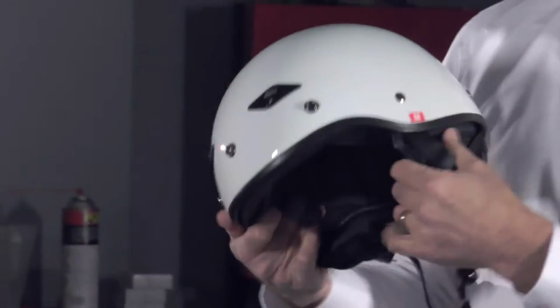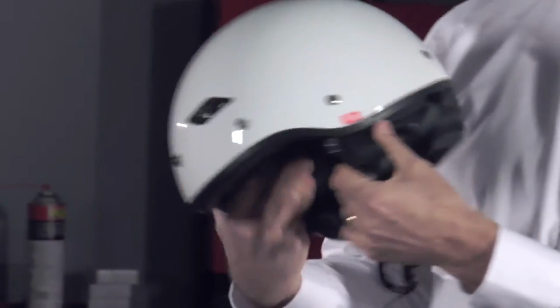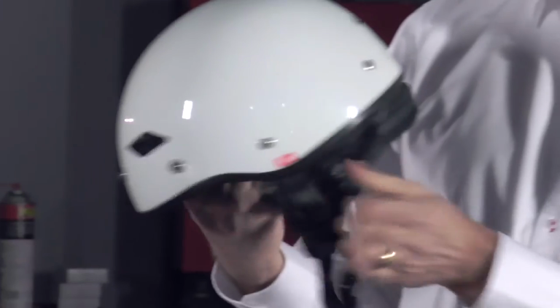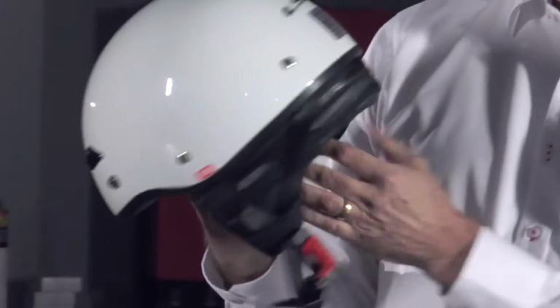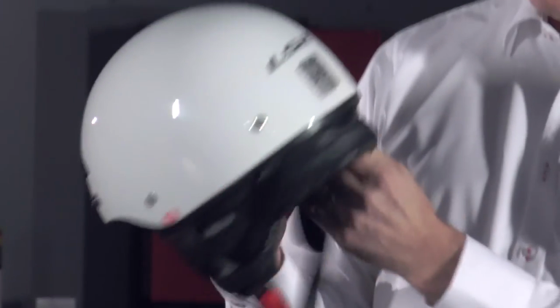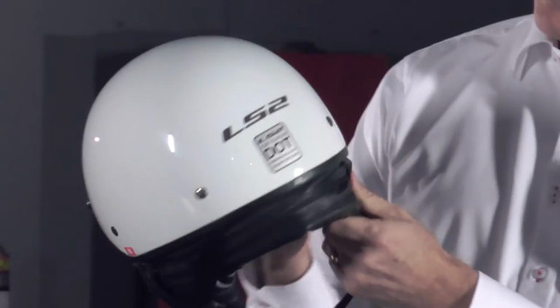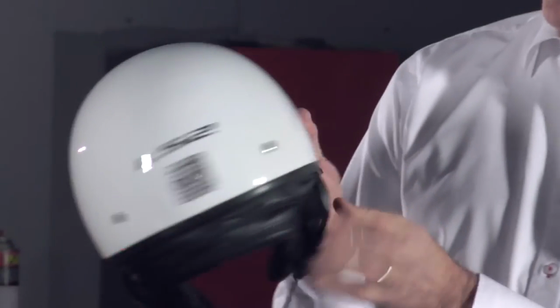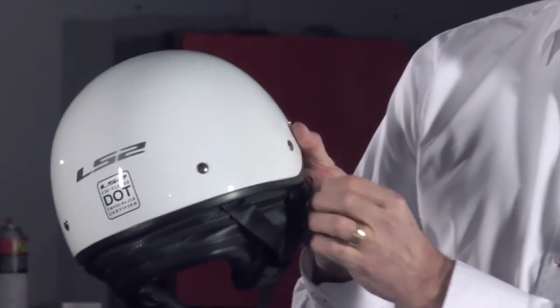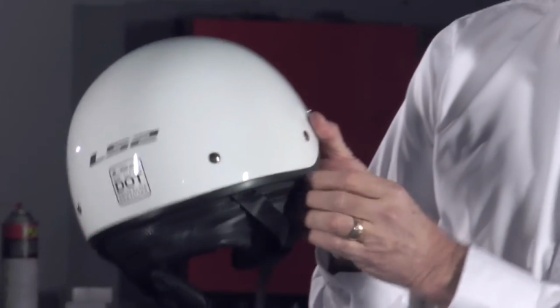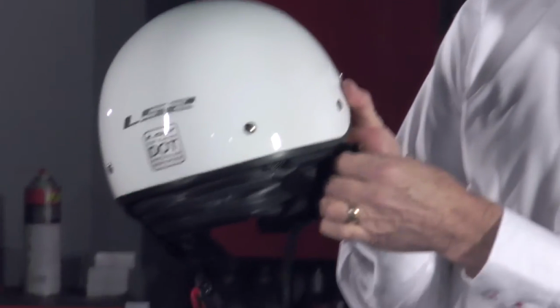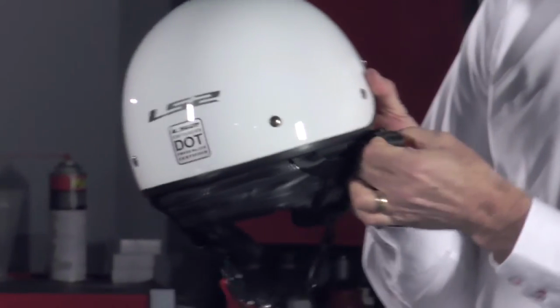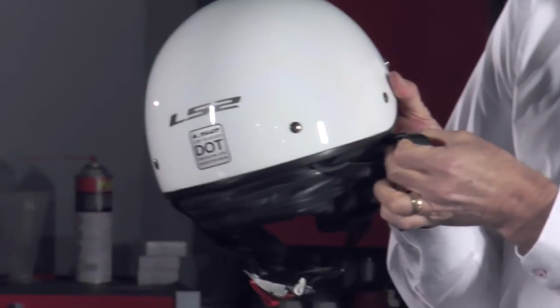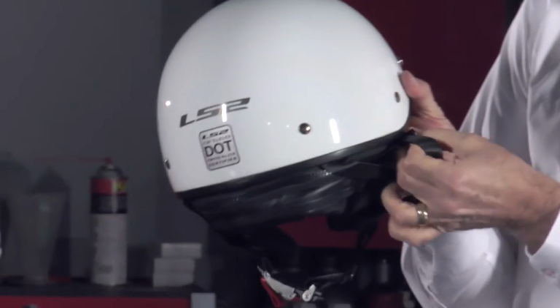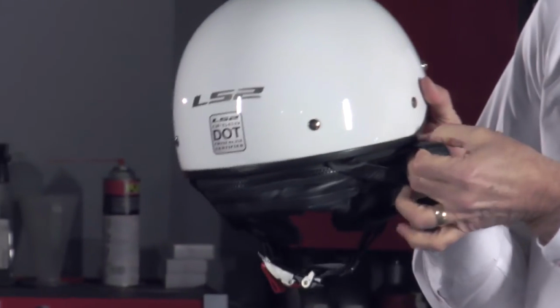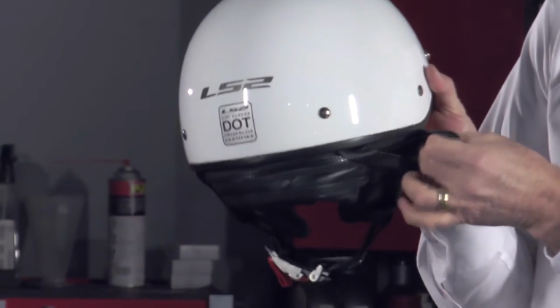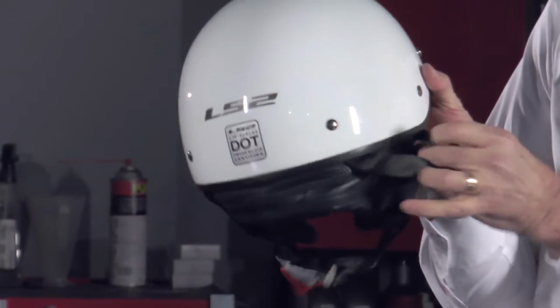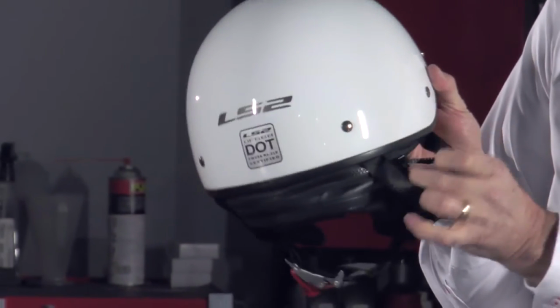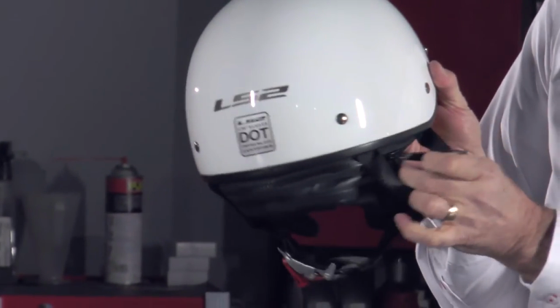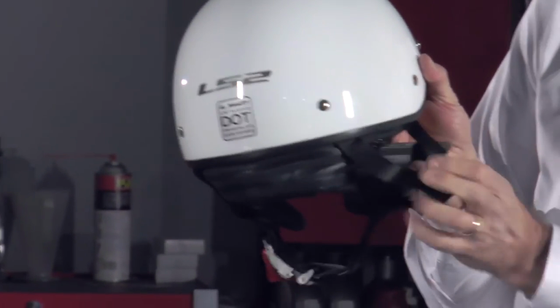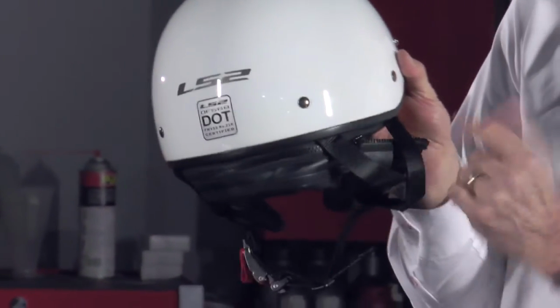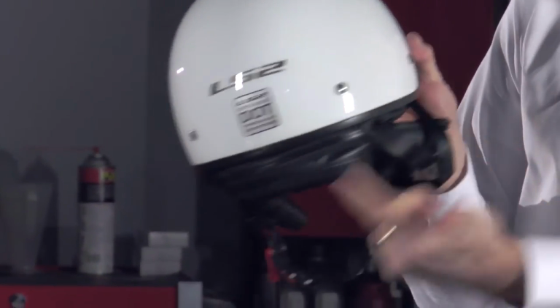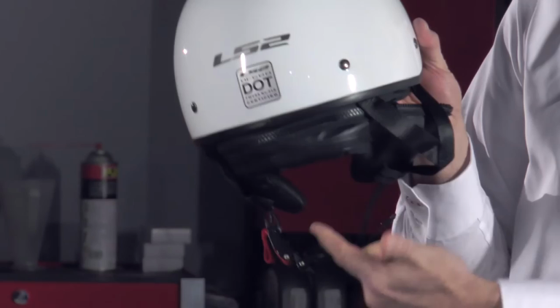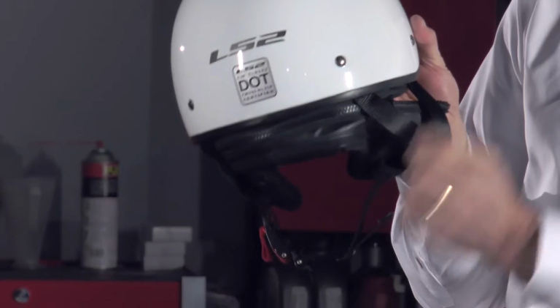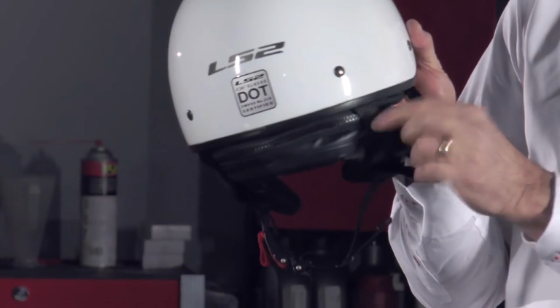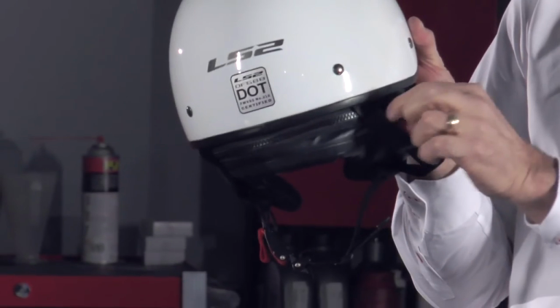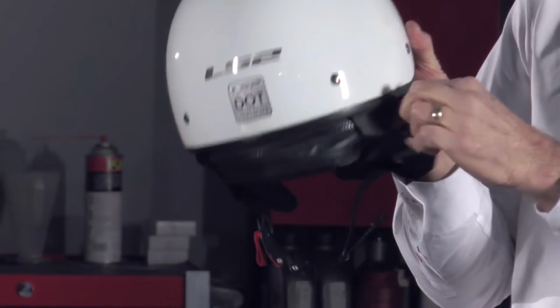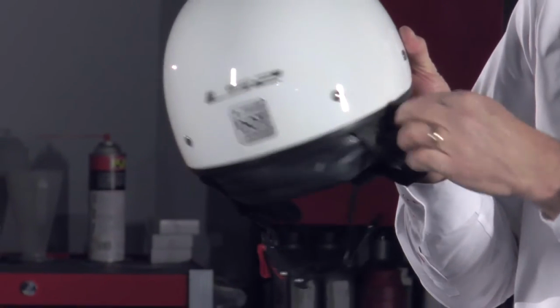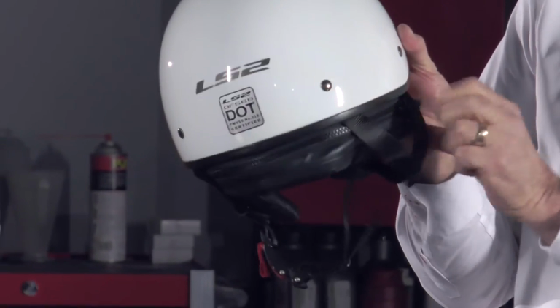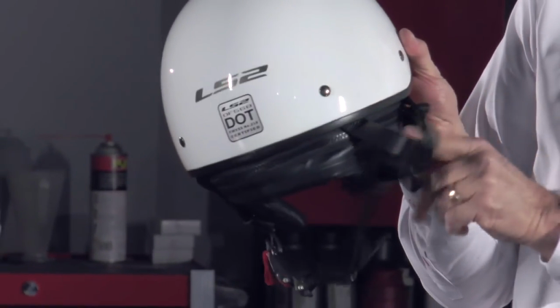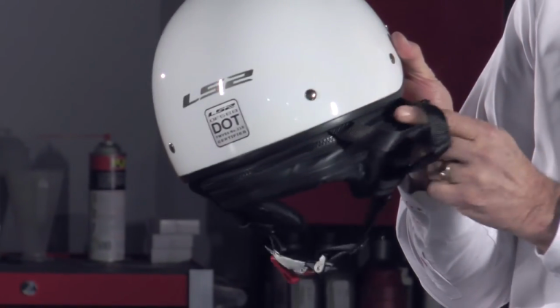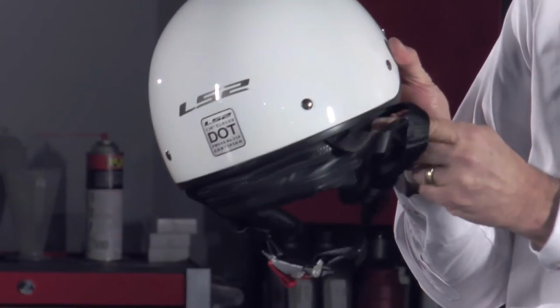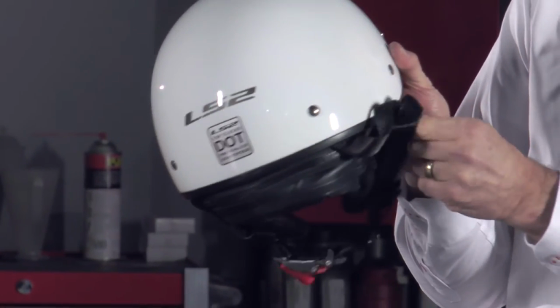The neck skirt is fully removable with this zipper. You just give it a slide, it comes off all the way around, but you can put it in place when the weather's a little cooler.